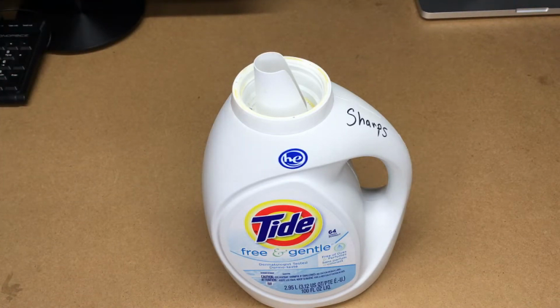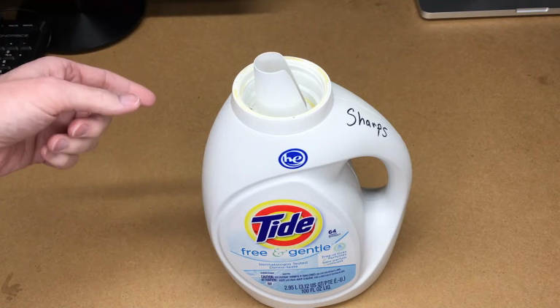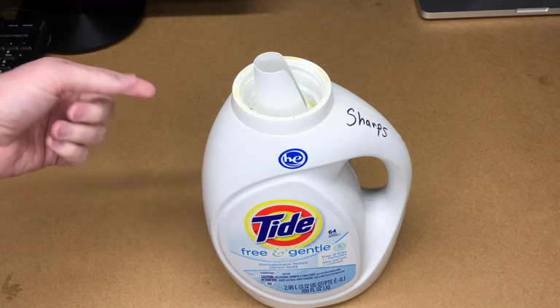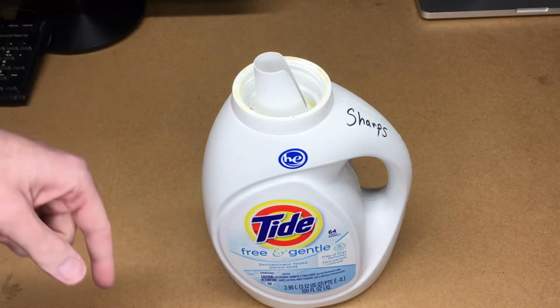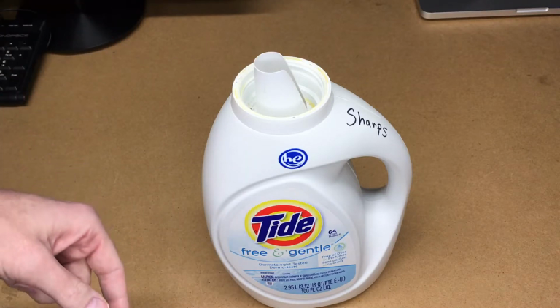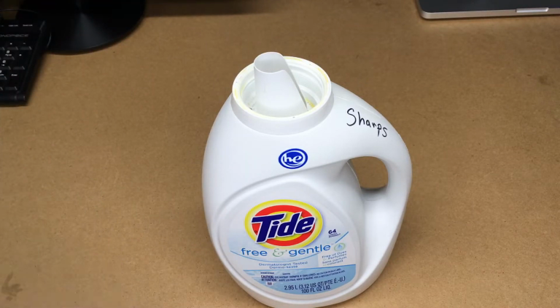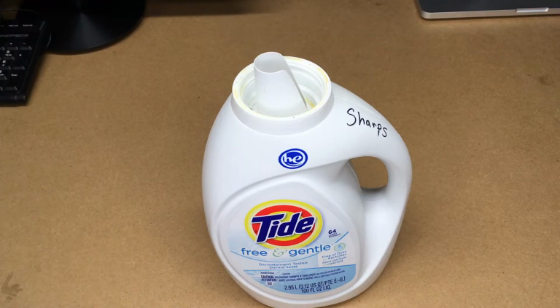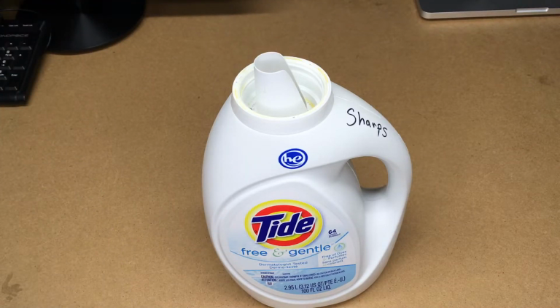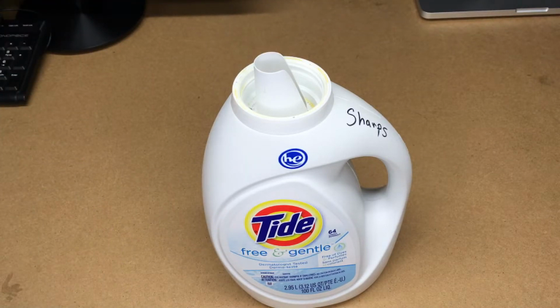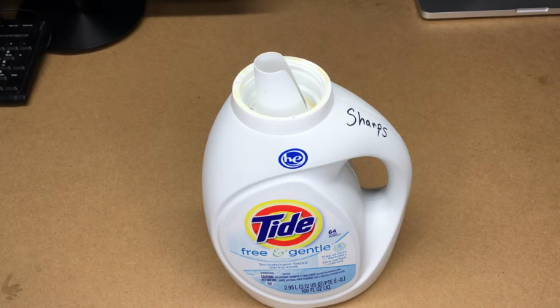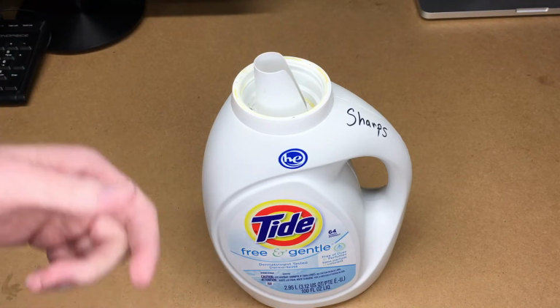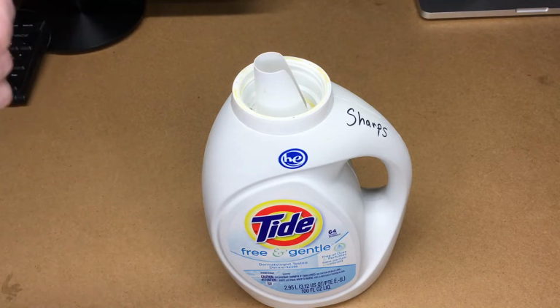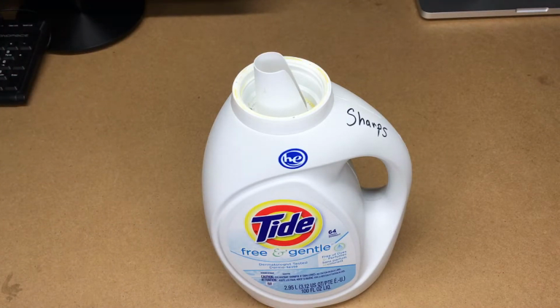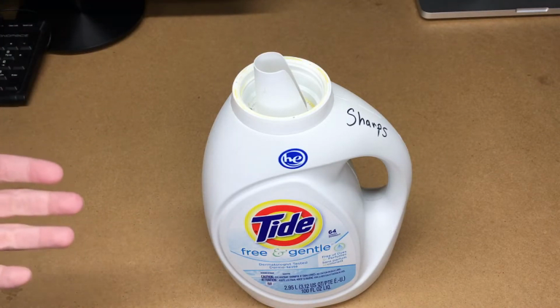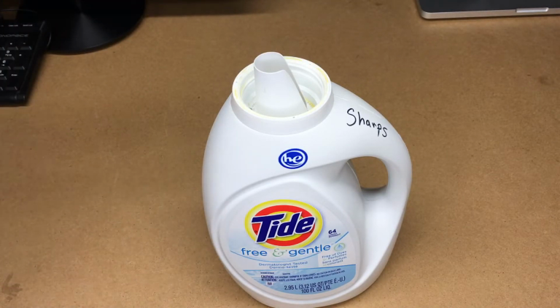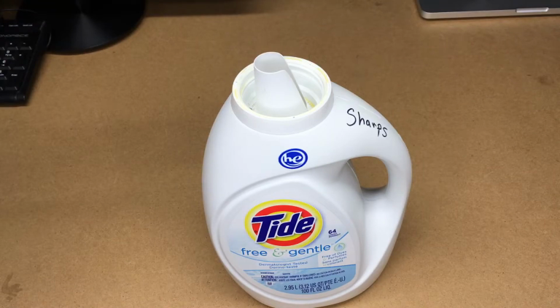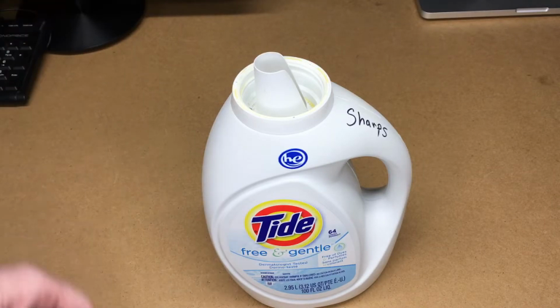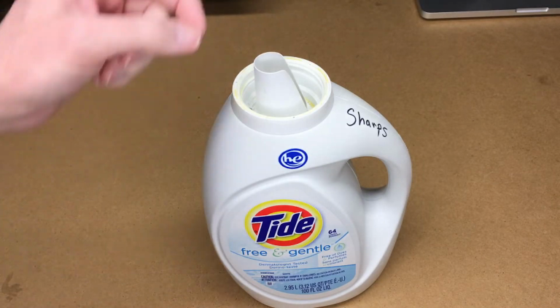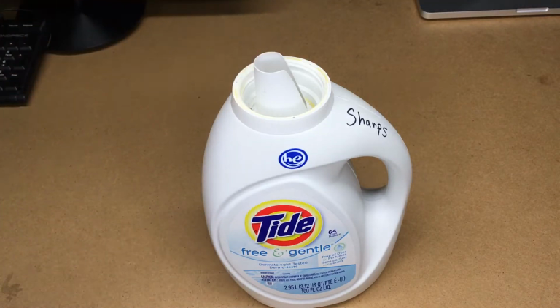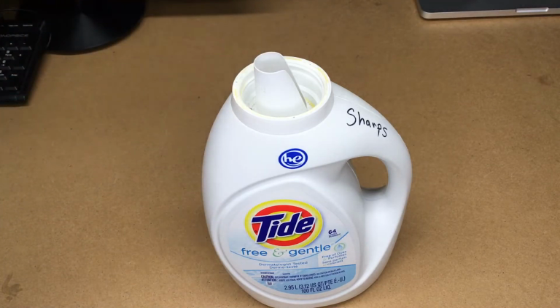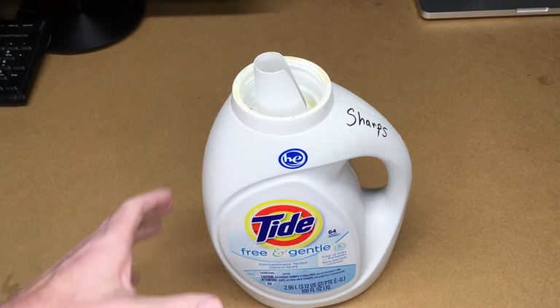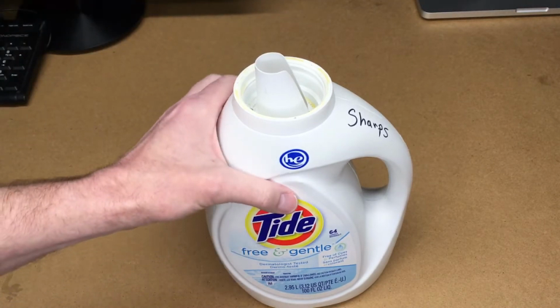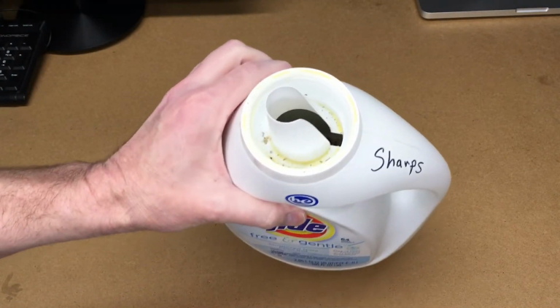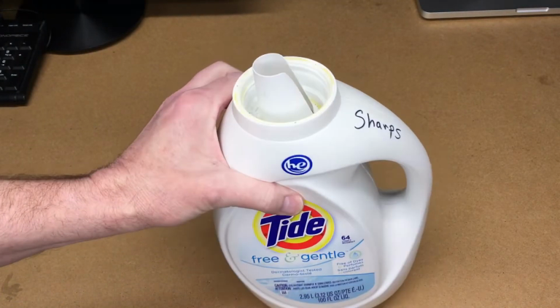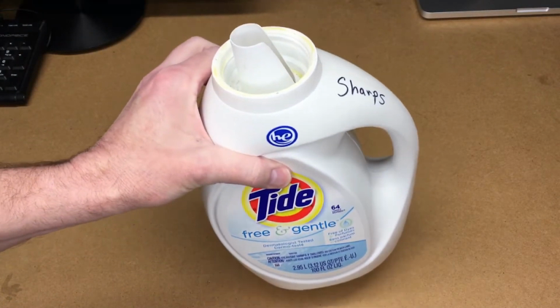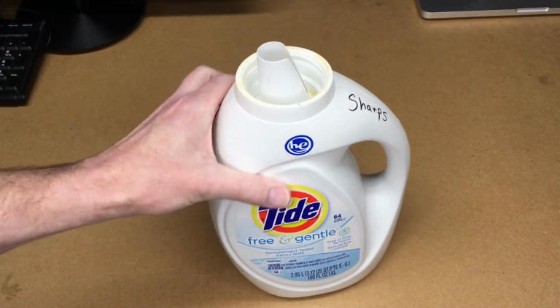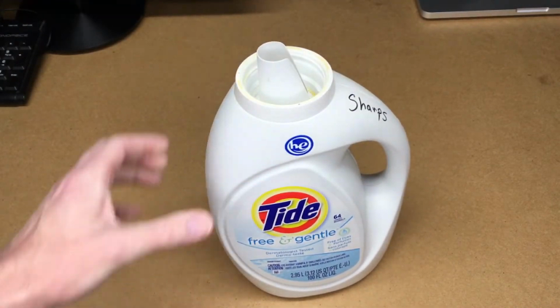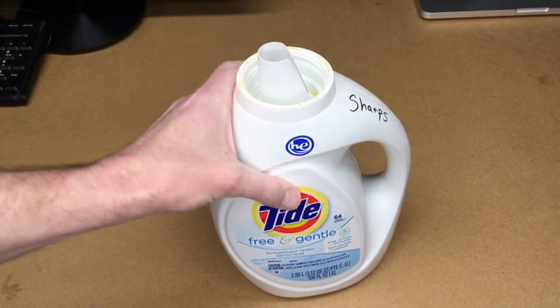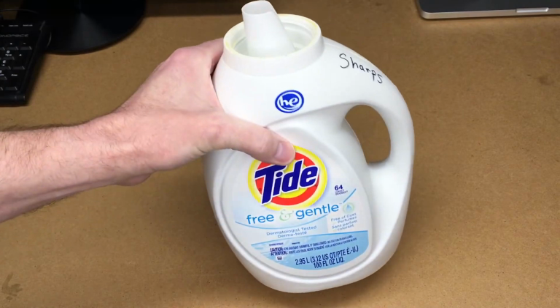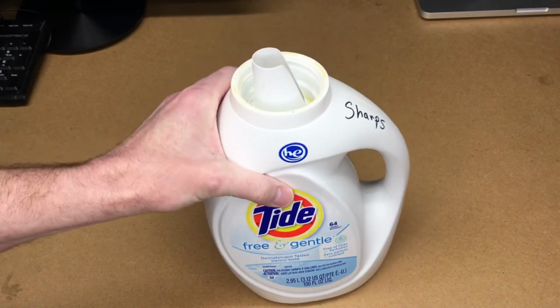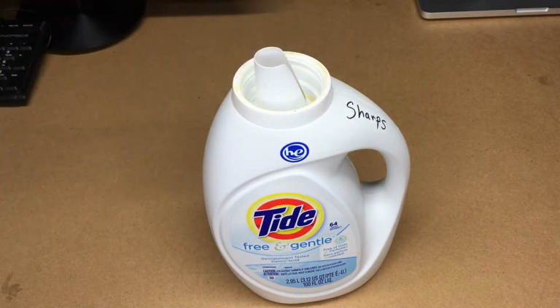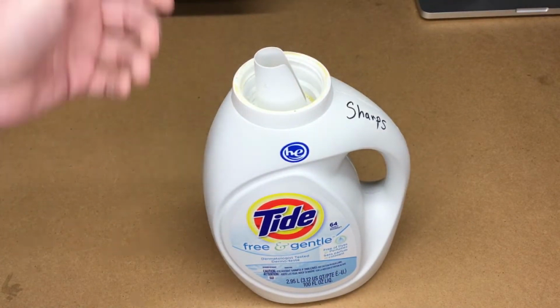If it goes in the trash bag and falls out on my driveway when I'm taking it out, and then I drive over it, it's just going to be a huge hassle. In here, I know it's going to be contained and protected, and then someday when this fills up I'll throw it away and get a new one.